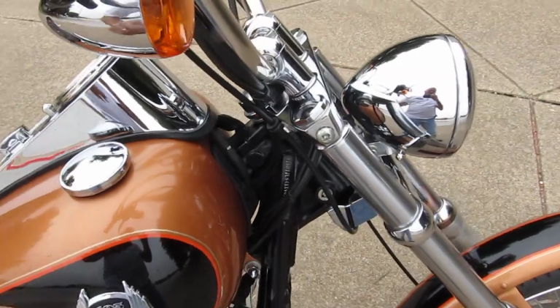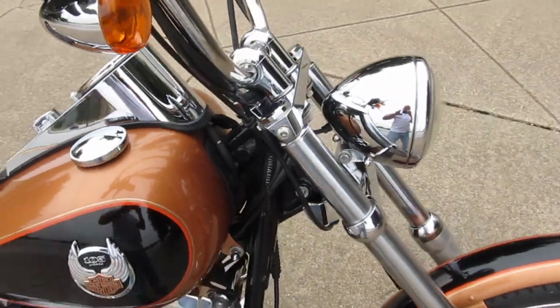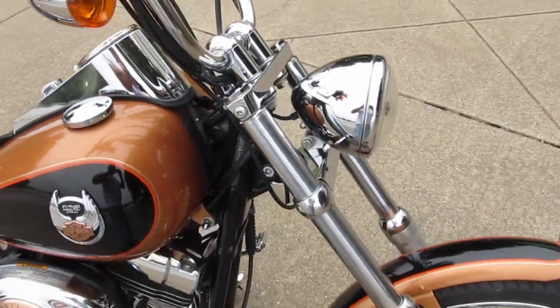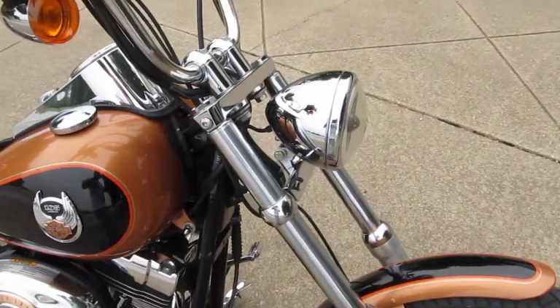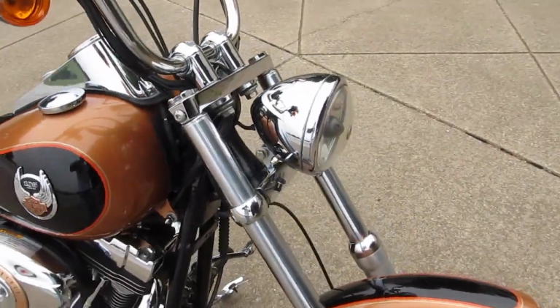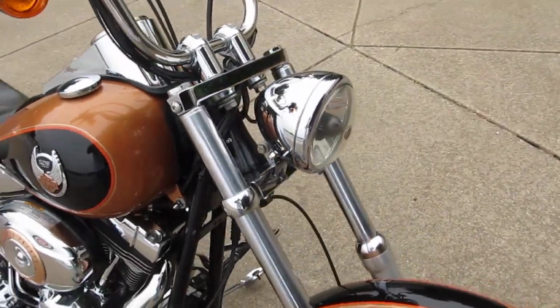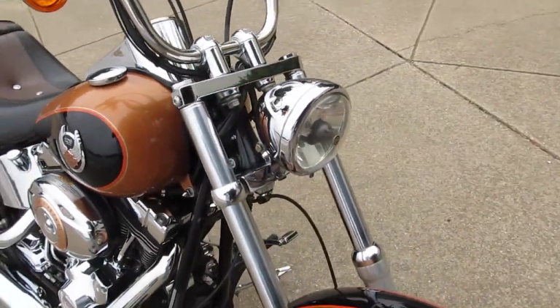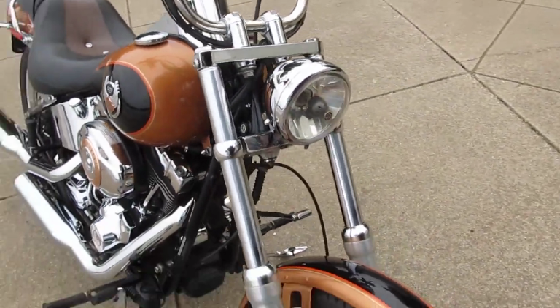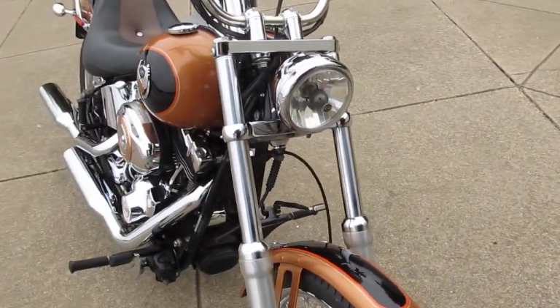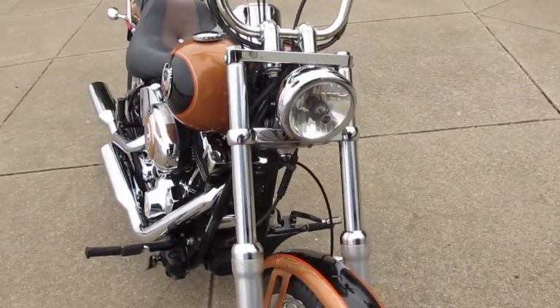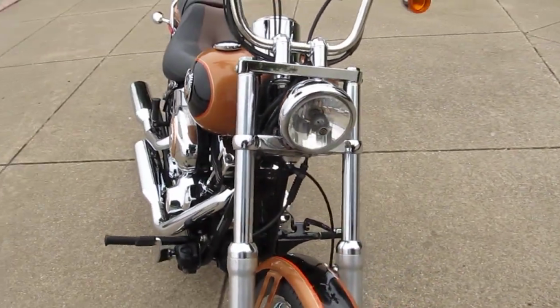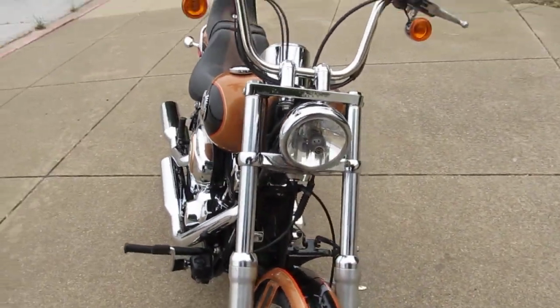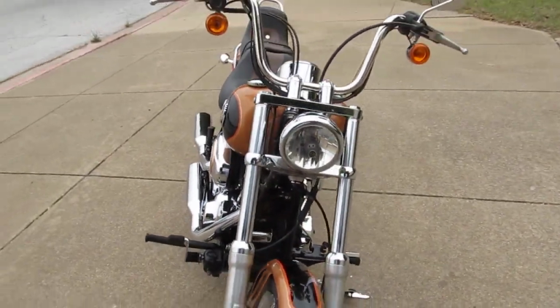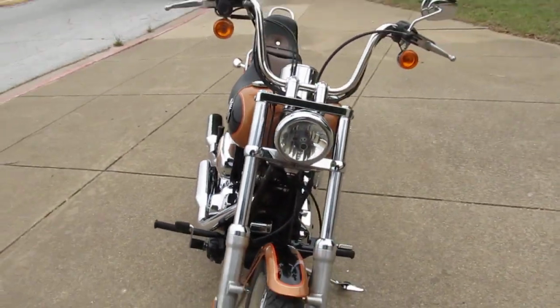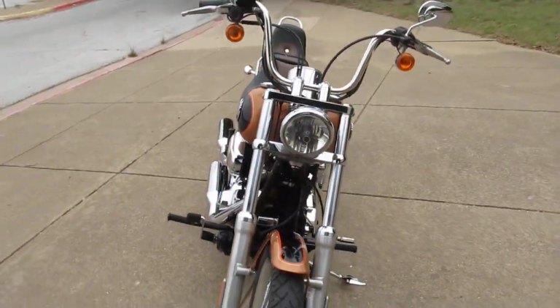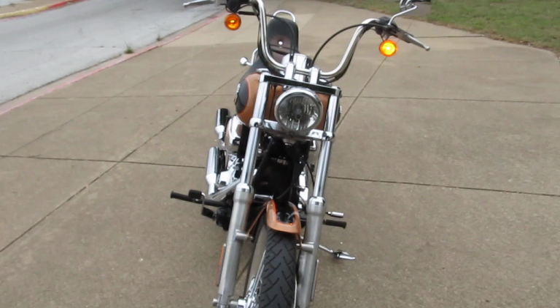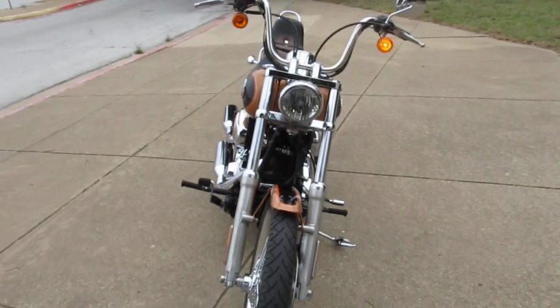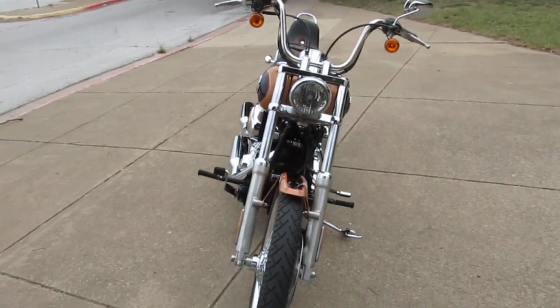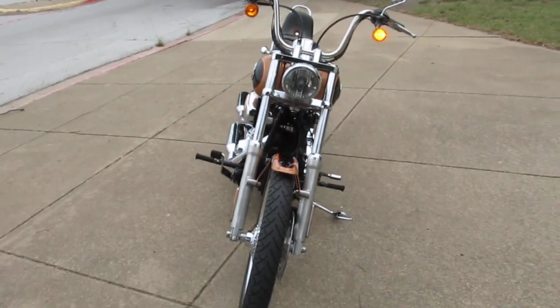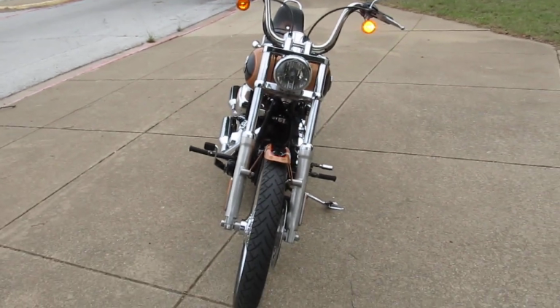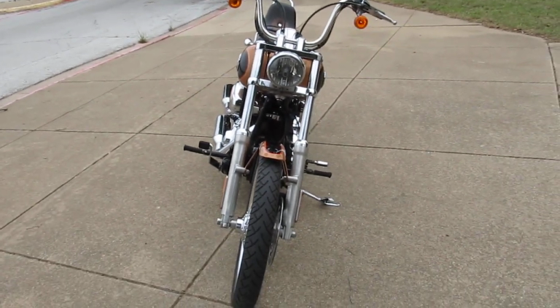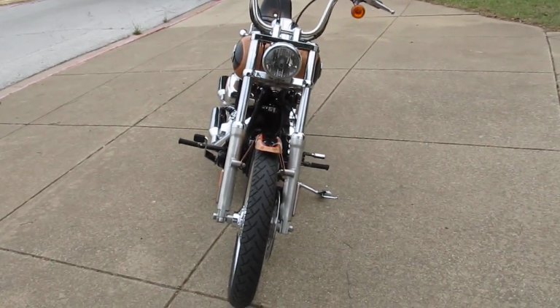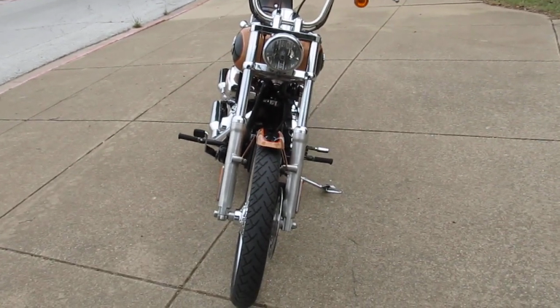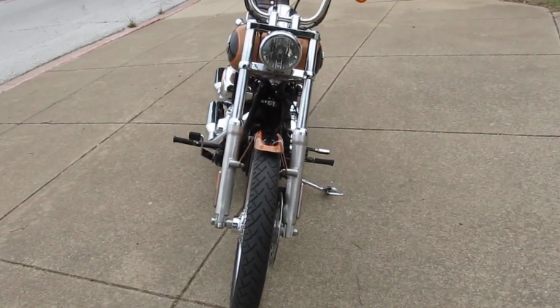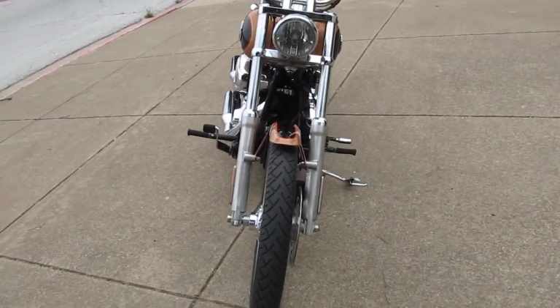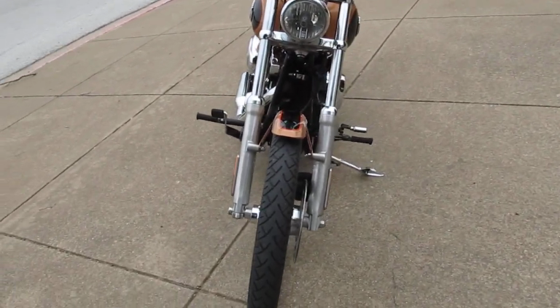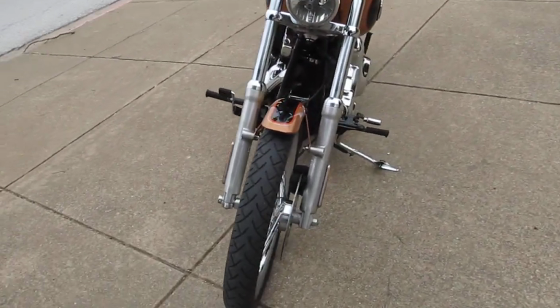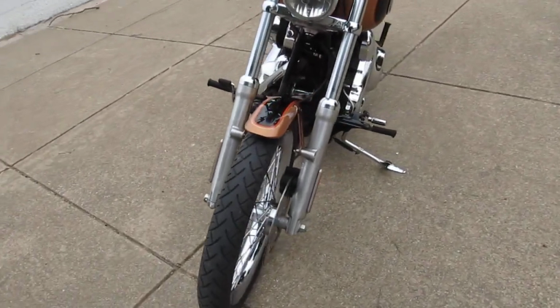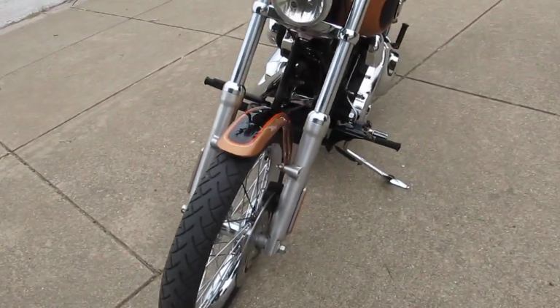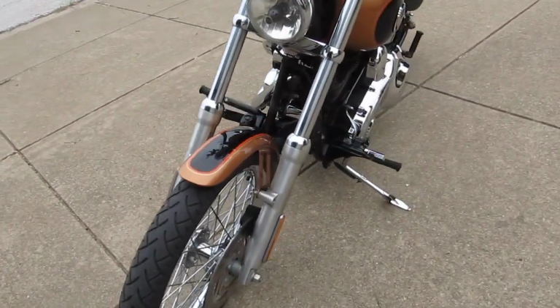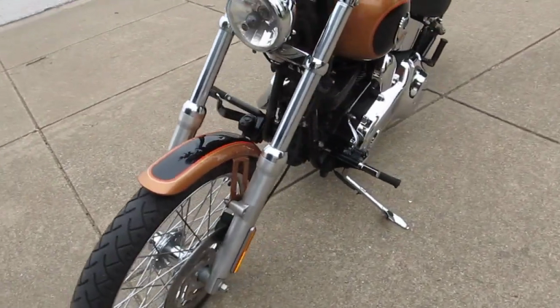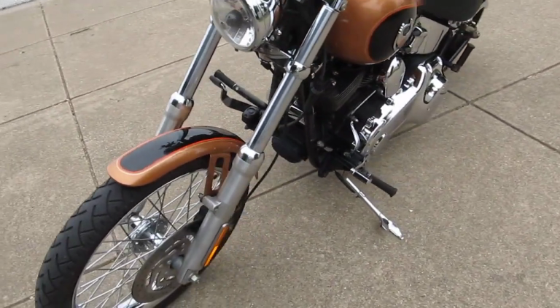The Softail Custom's got the nice wide-glide-style front end on it. Forward mount controls.